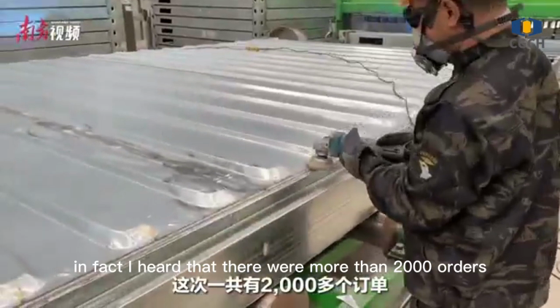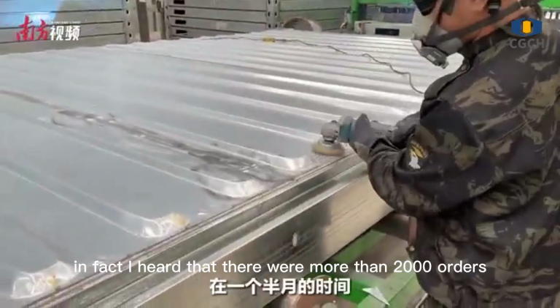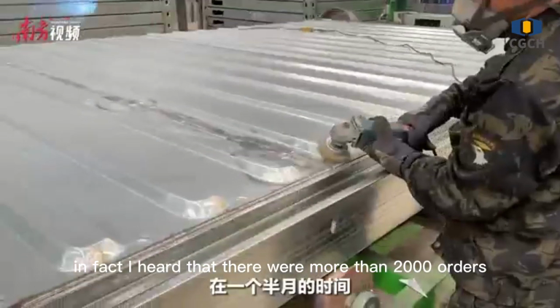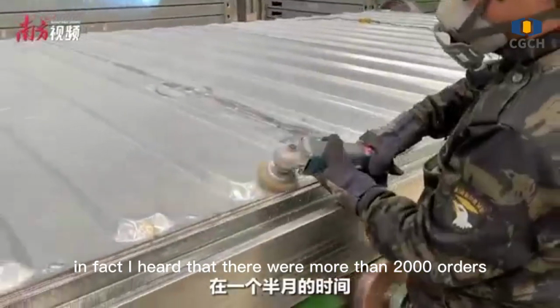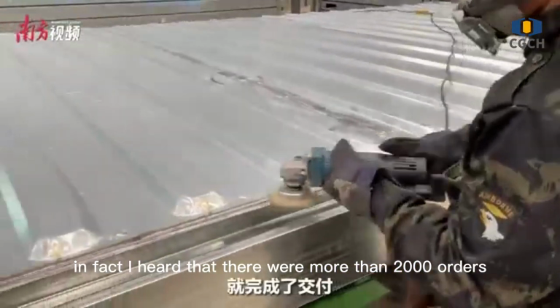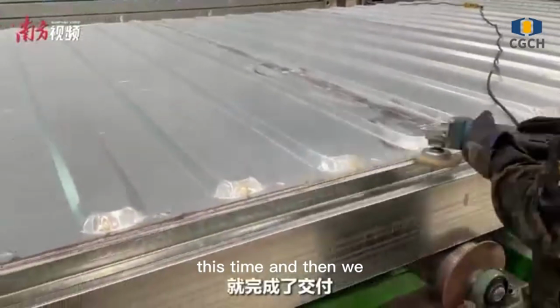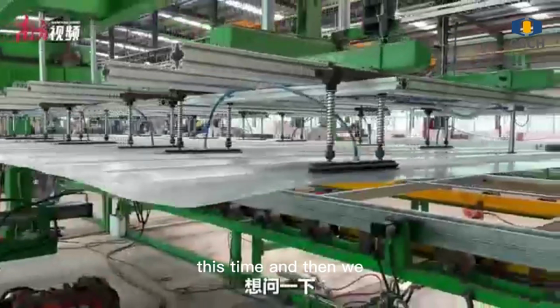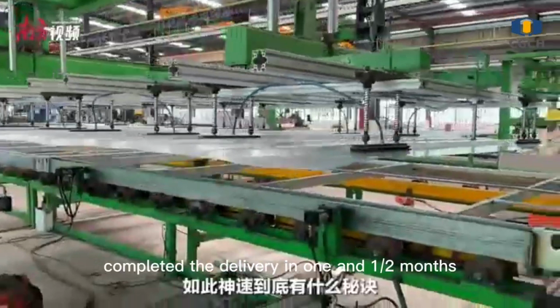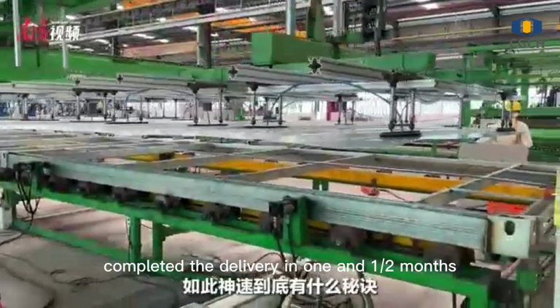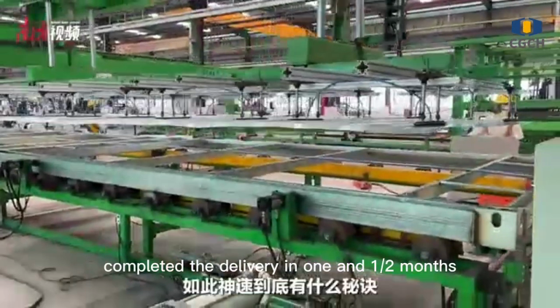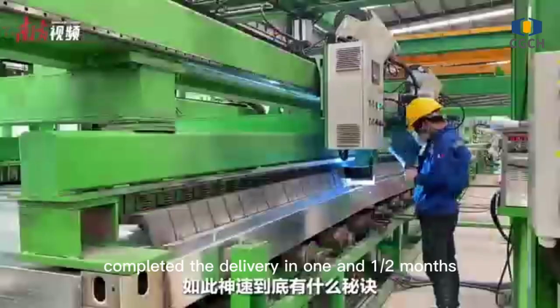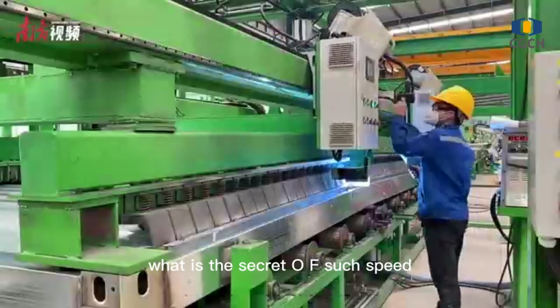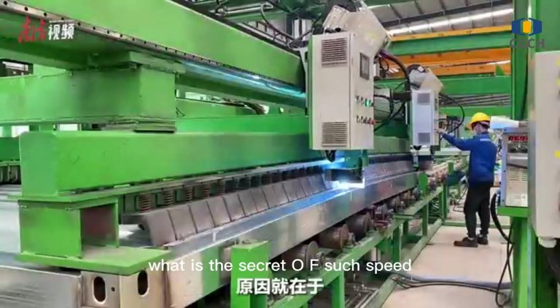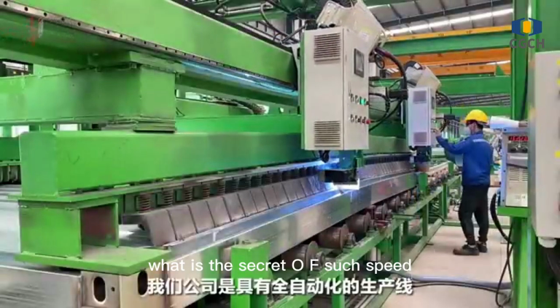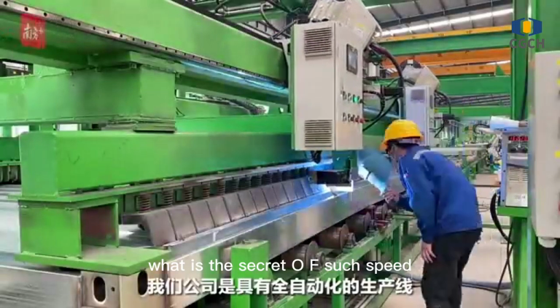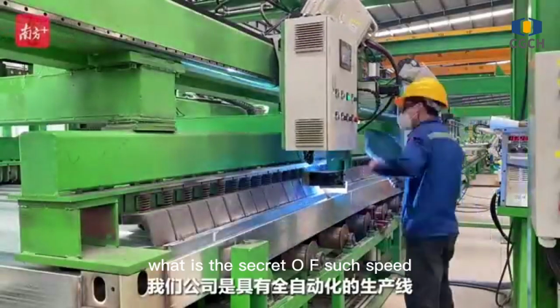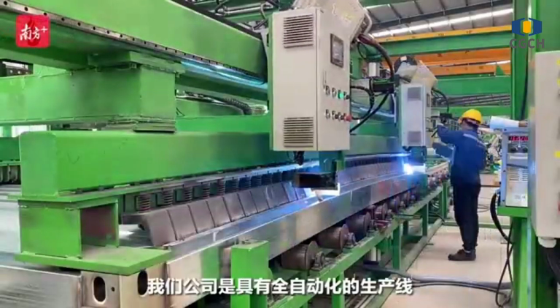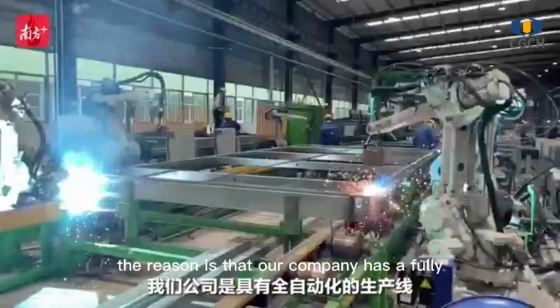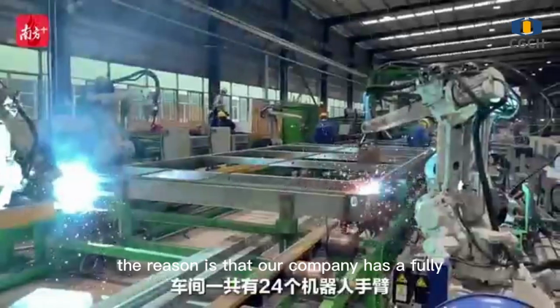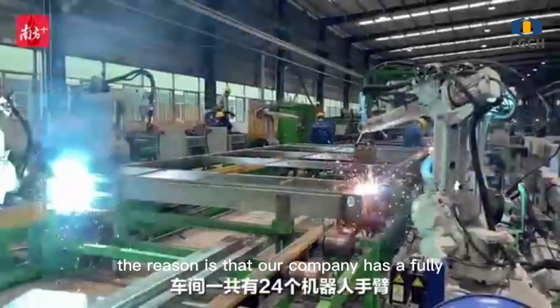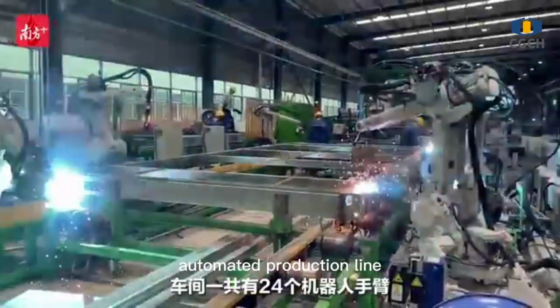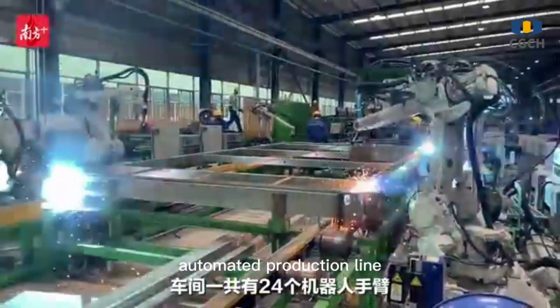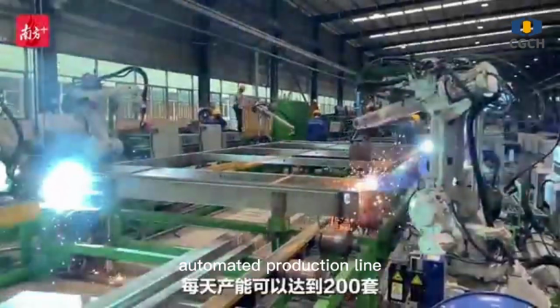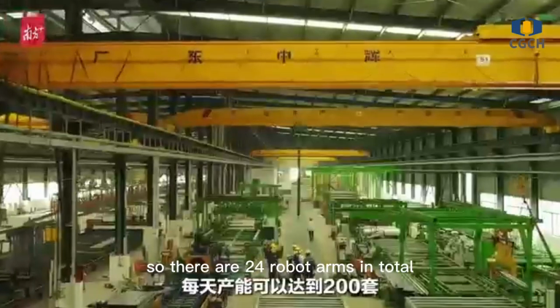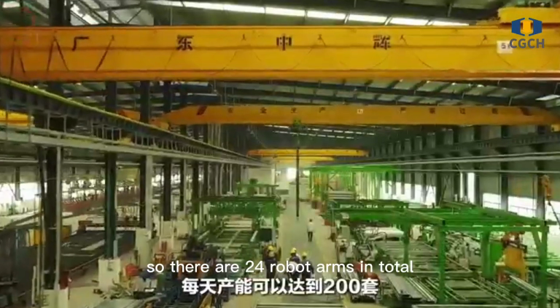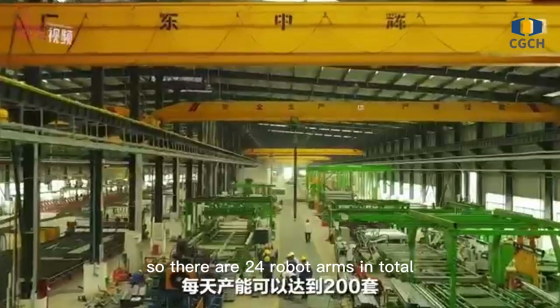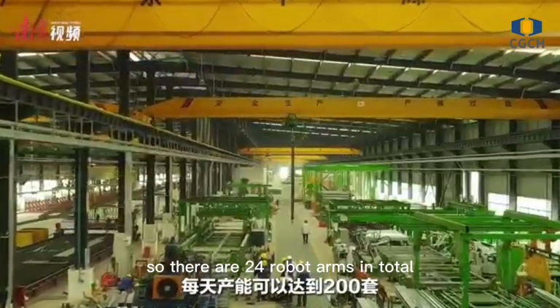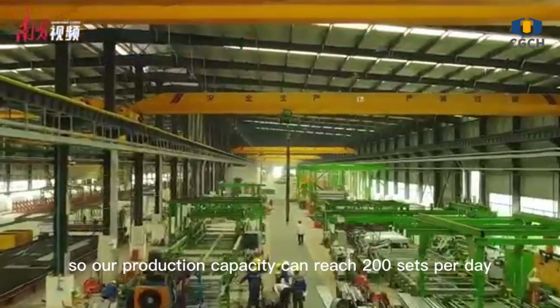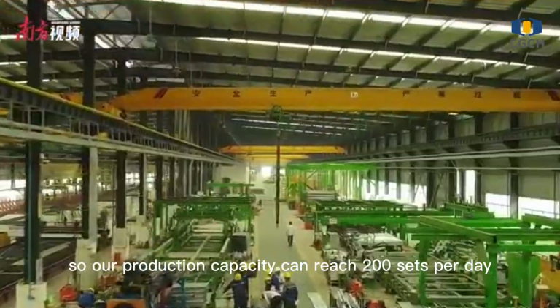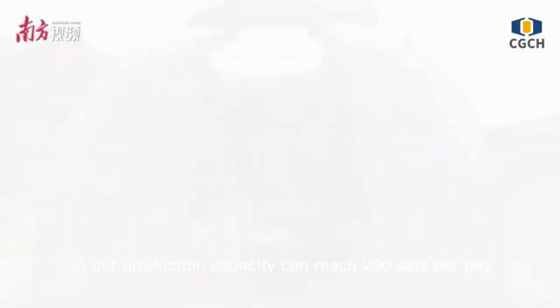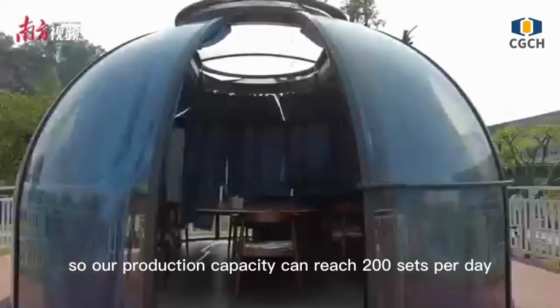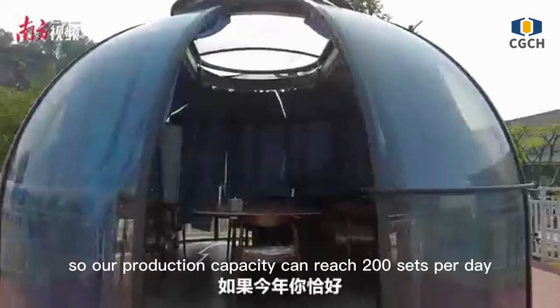There were more than 2,000 orders this time, and we completed delivery in one and a half months. The reason is that our company has a fully automated production line with 24 robot arms in total, so our production capacity can reach 200 sets per day.